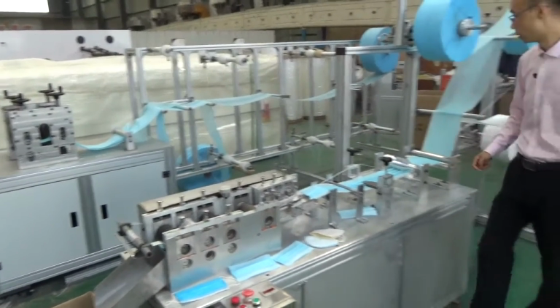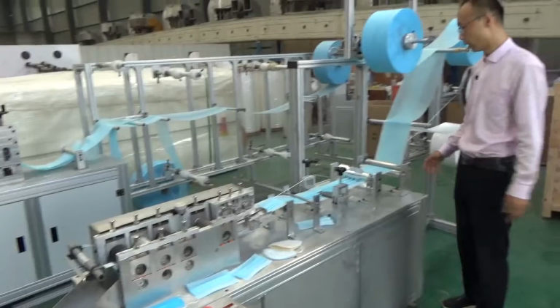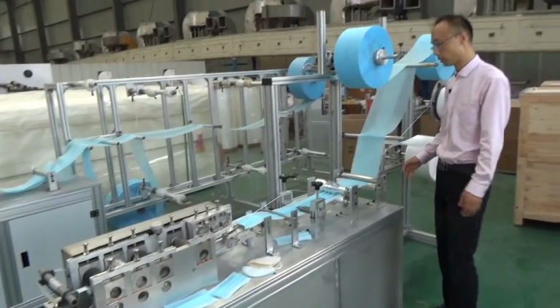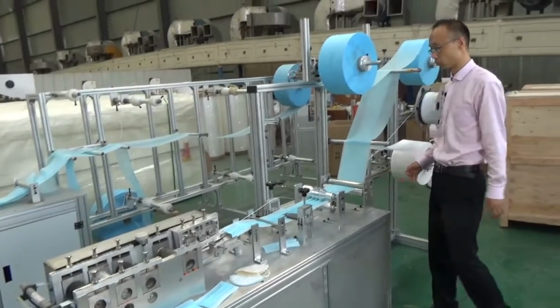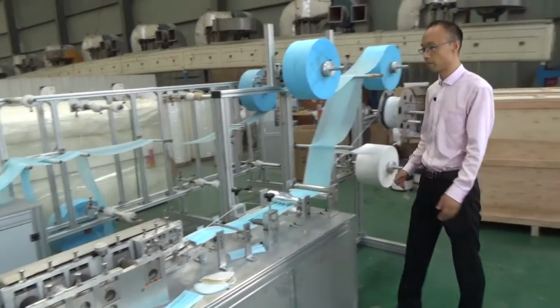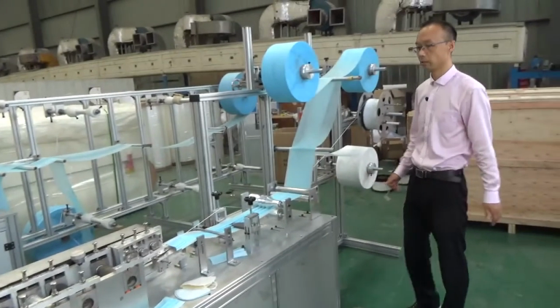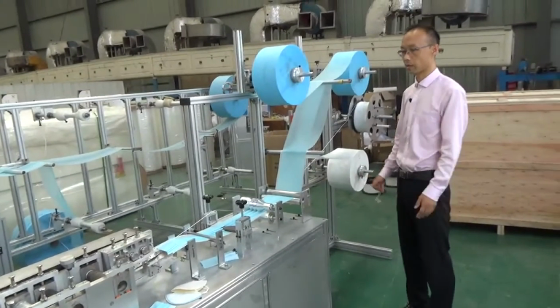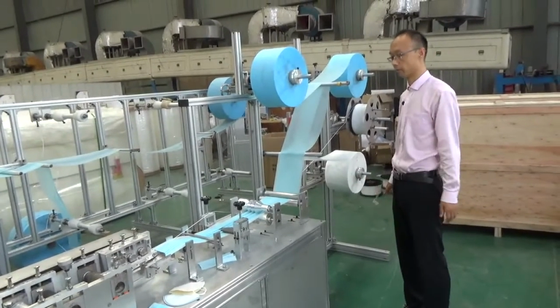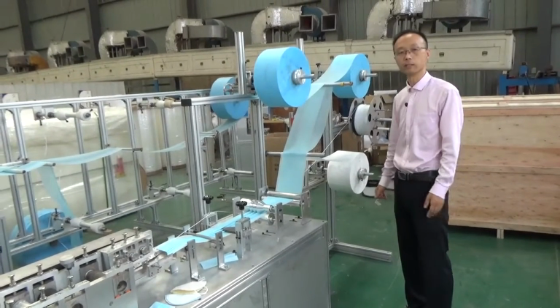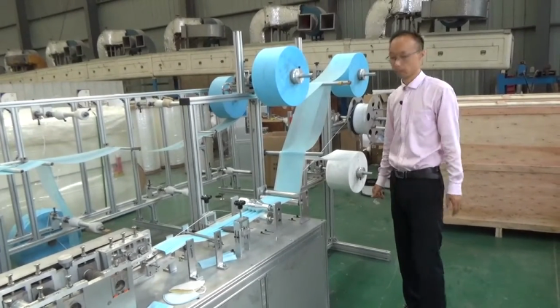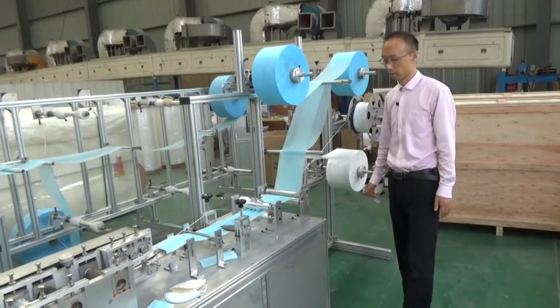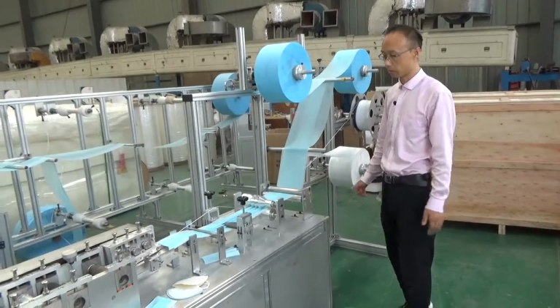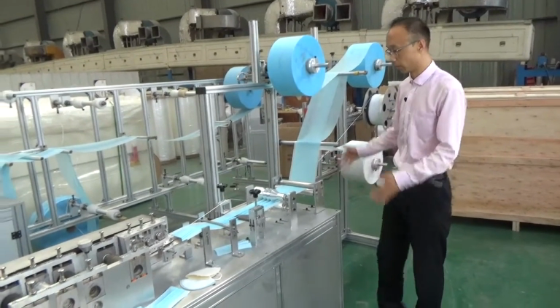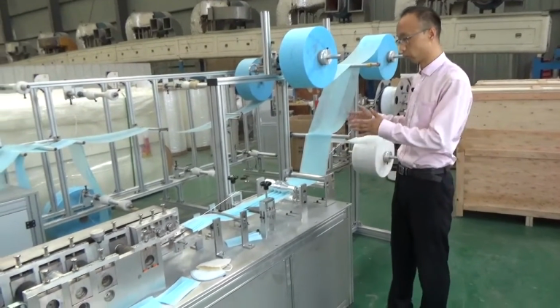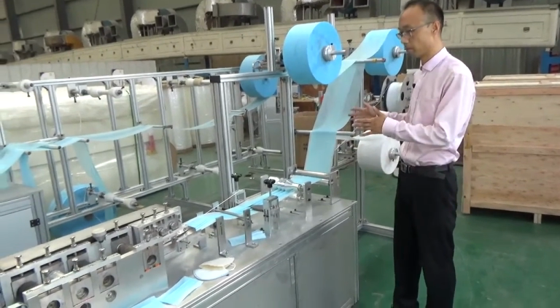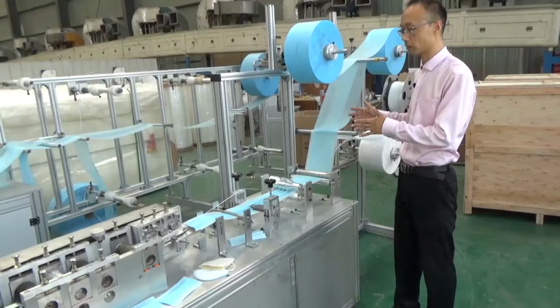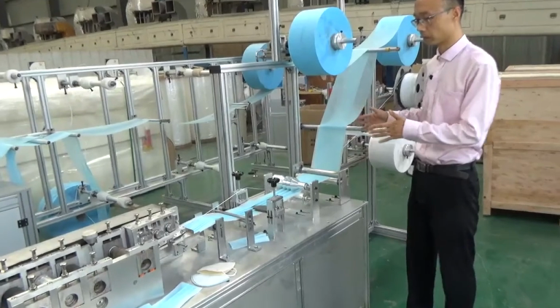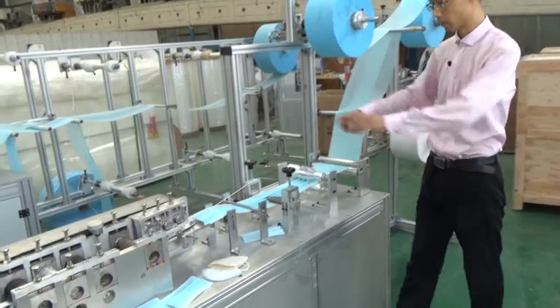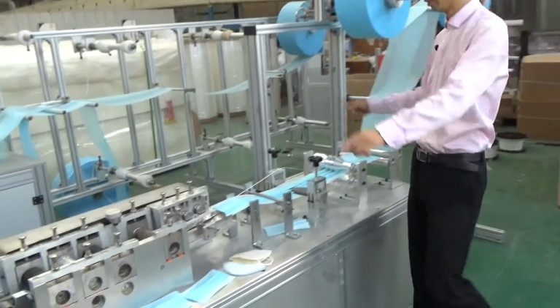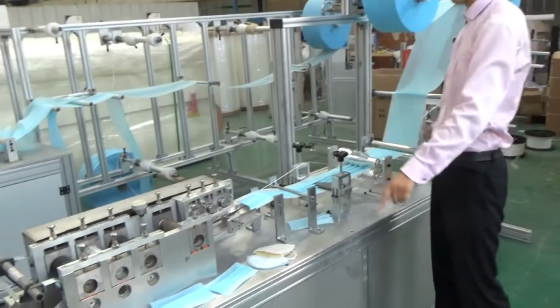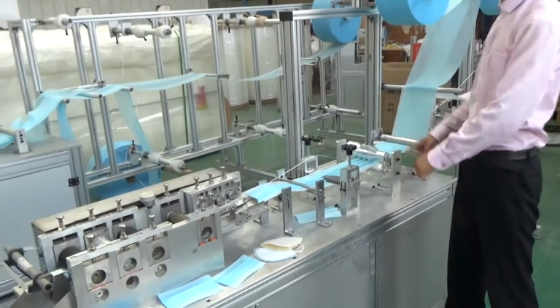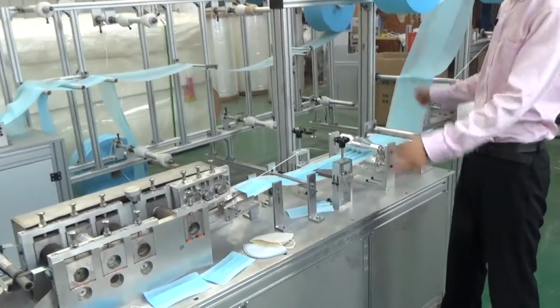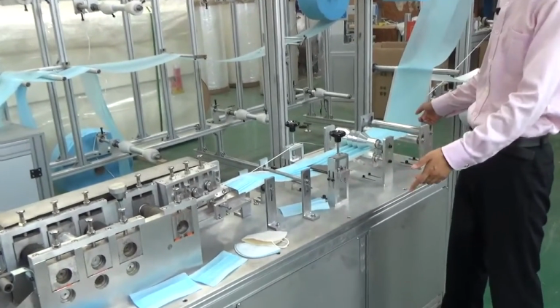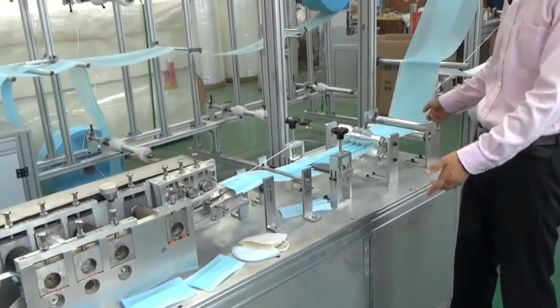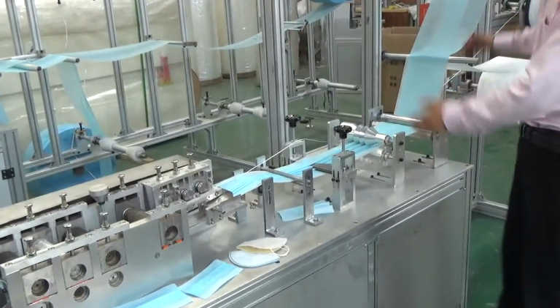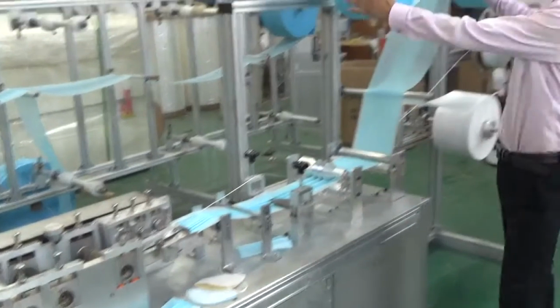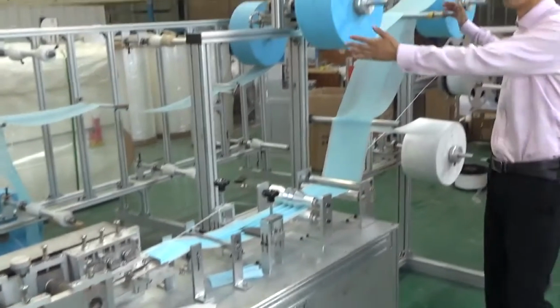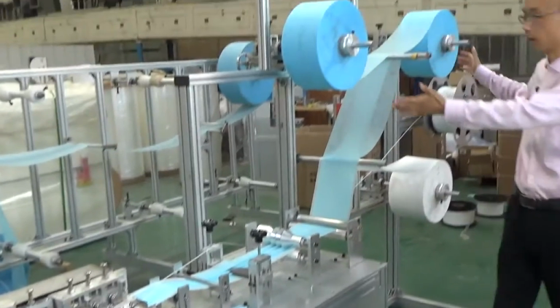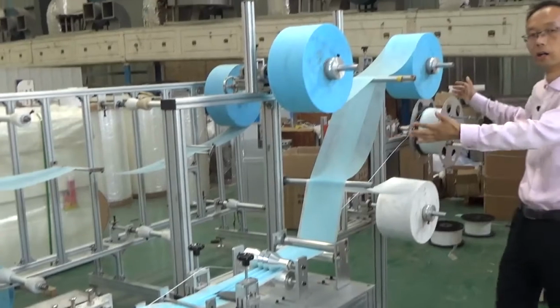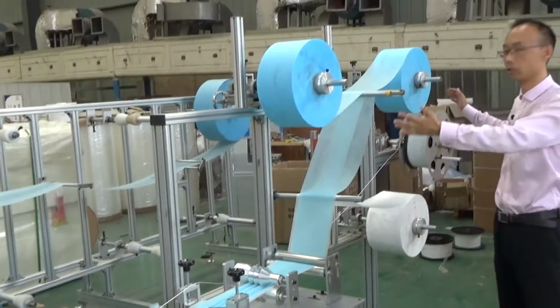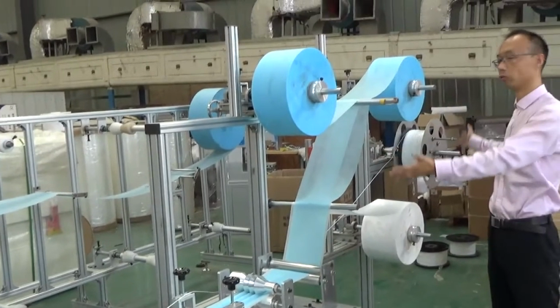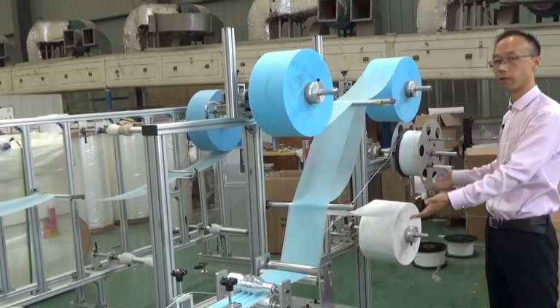Firstly, I will introduce to you the main structure of this machine. This one has two main parts: this part is the main part of this machine, and this part is the material holding frame.